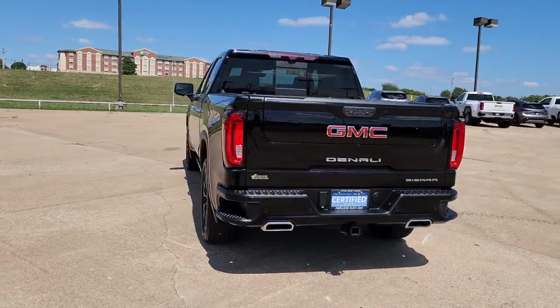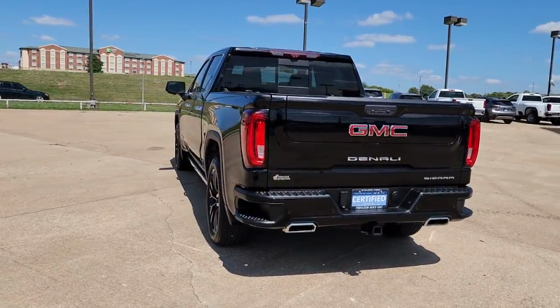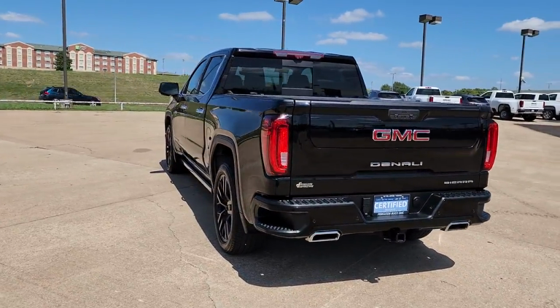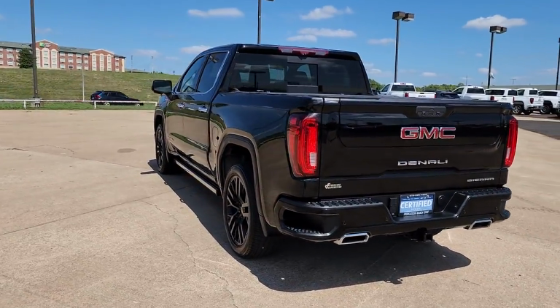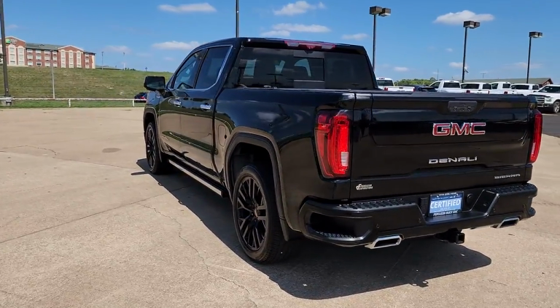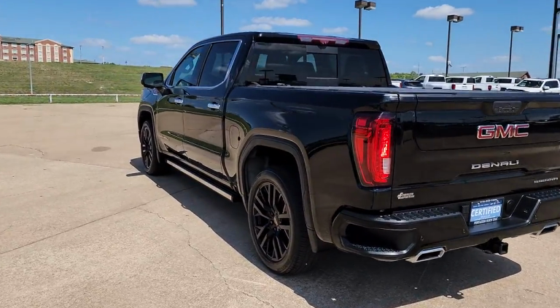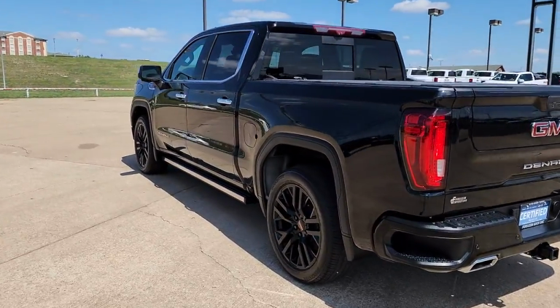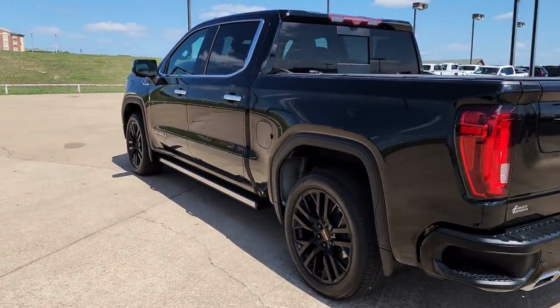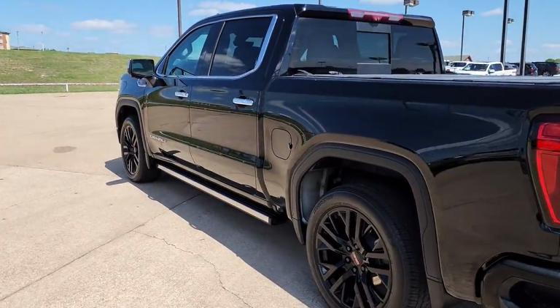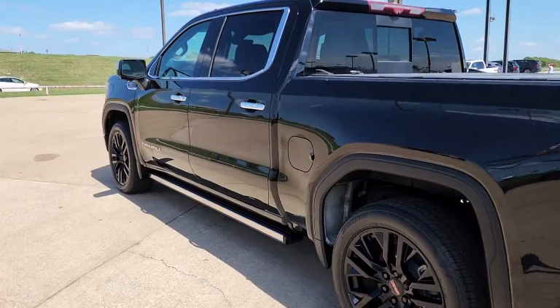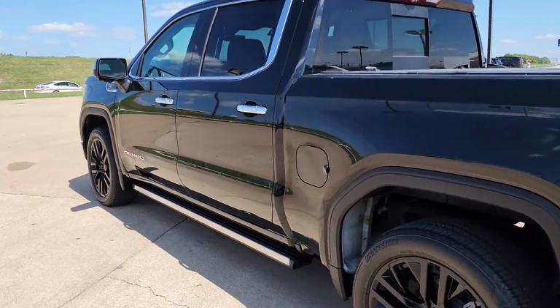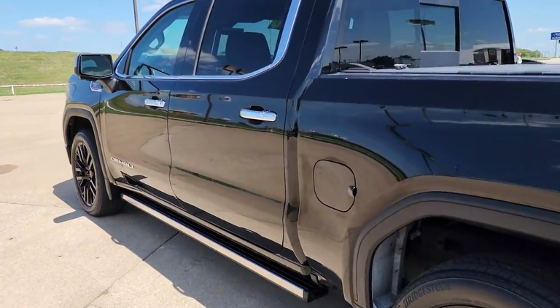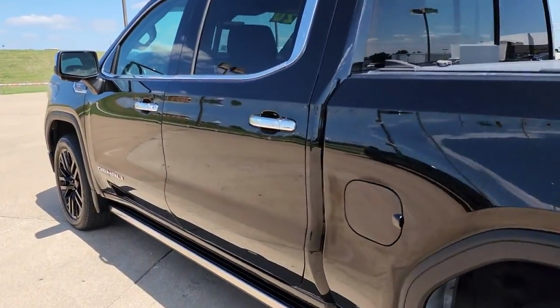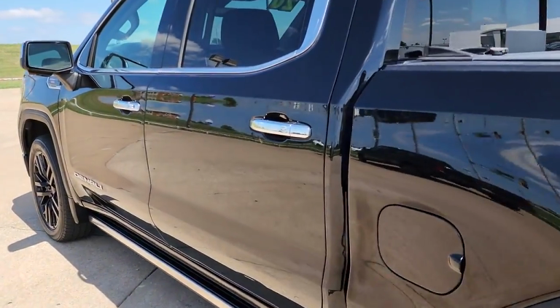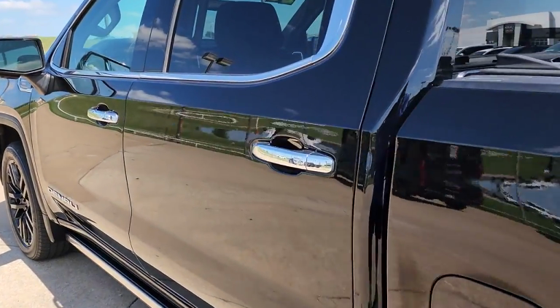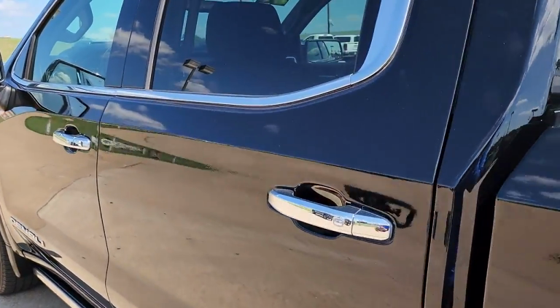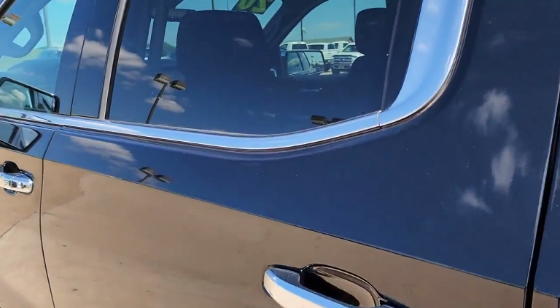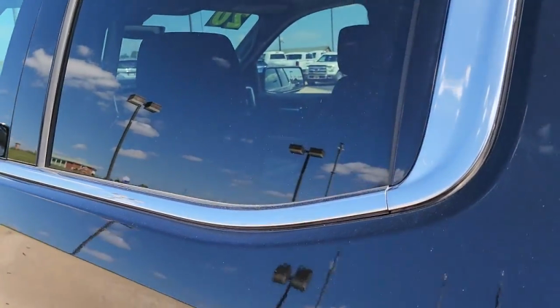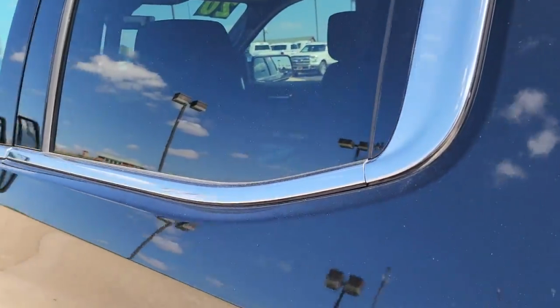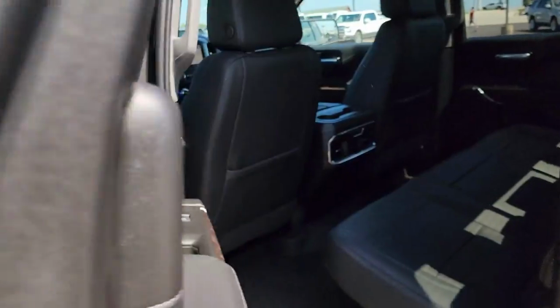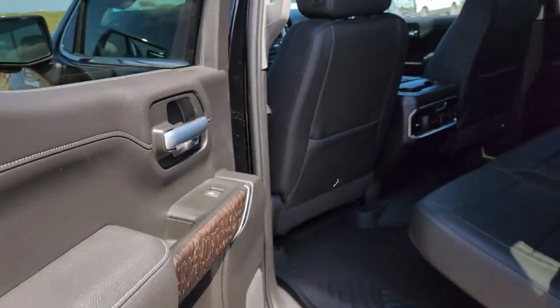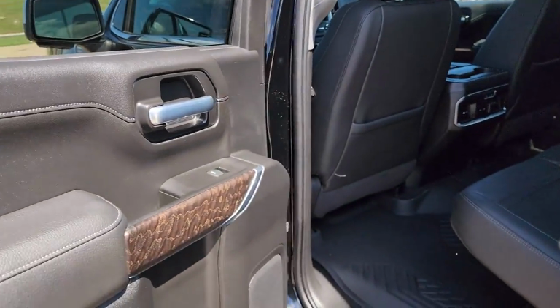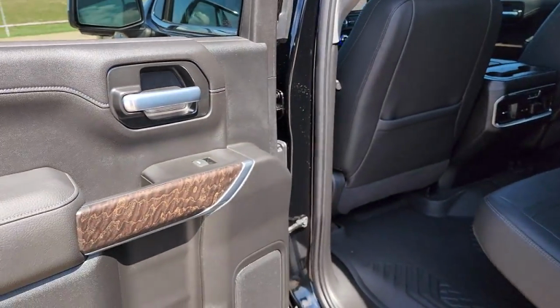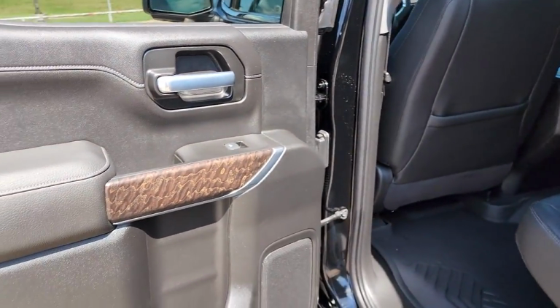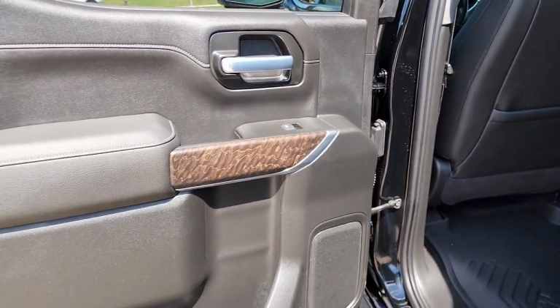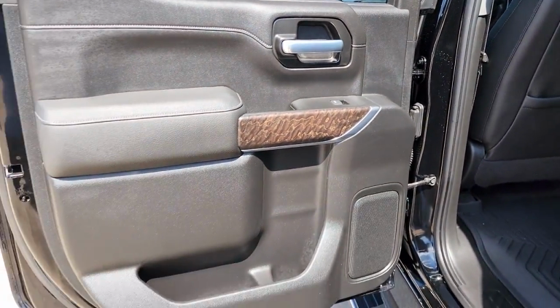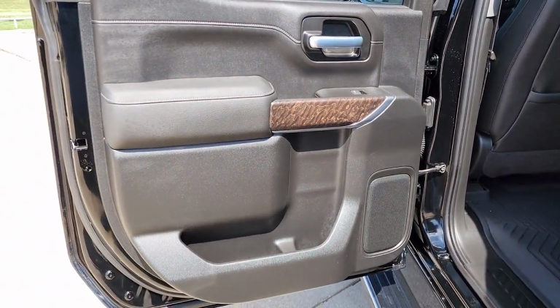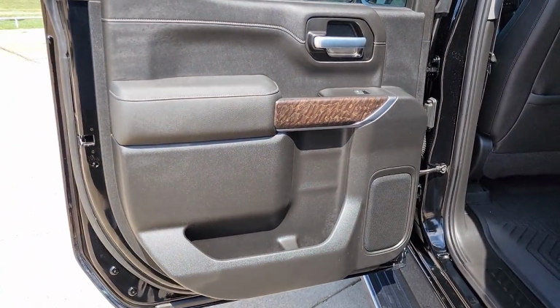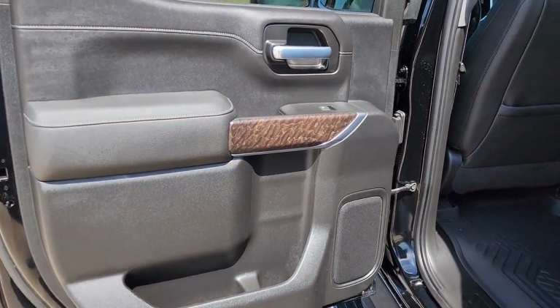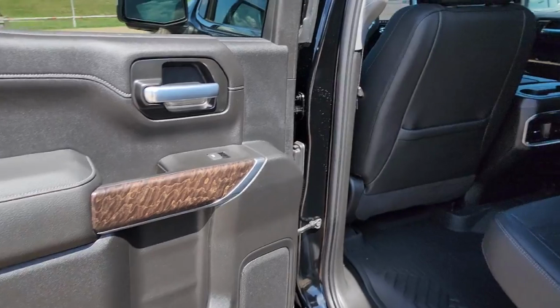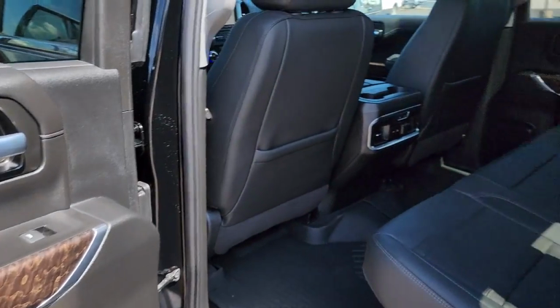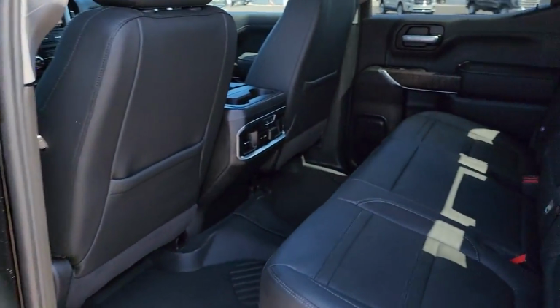Sun/moonroof, keyless entry, navigation system, lane keeping assist, fog lamps, keyless start, remote engine start, heated rear seat, cooled front seat, power passenger seat.